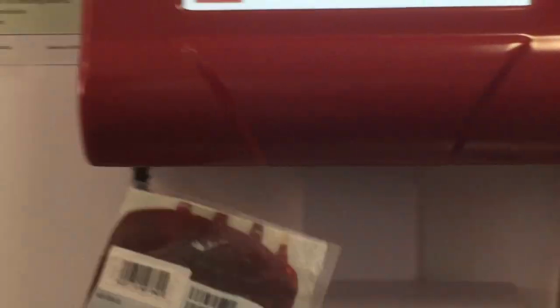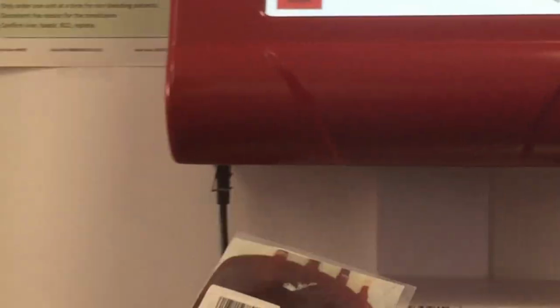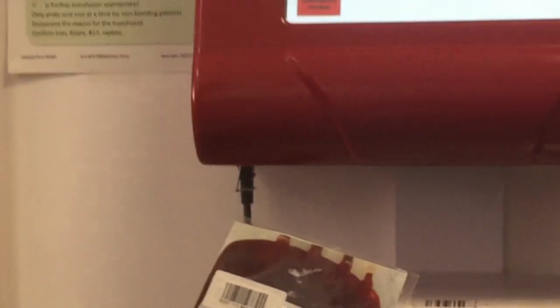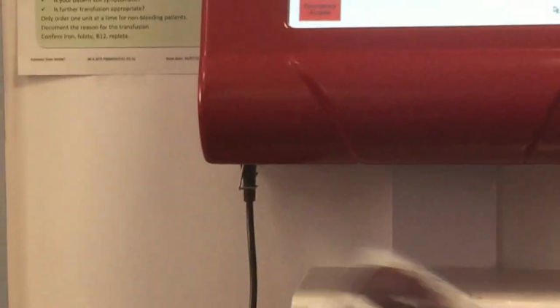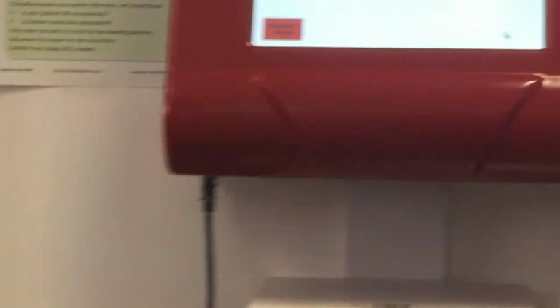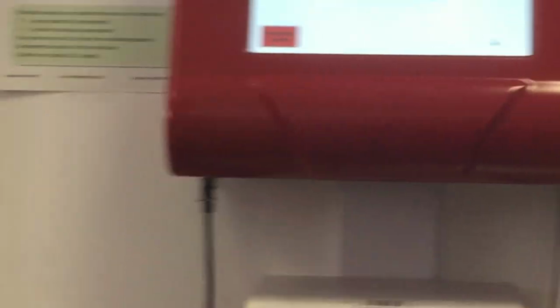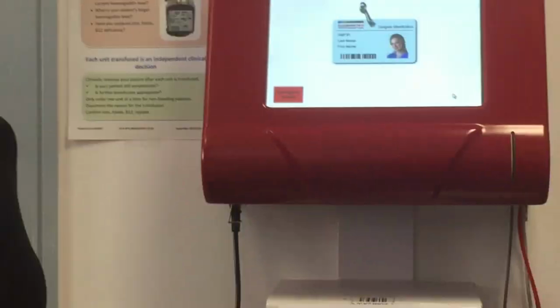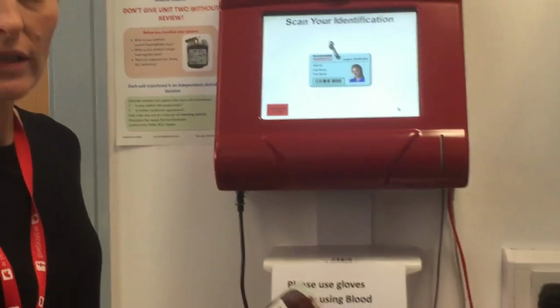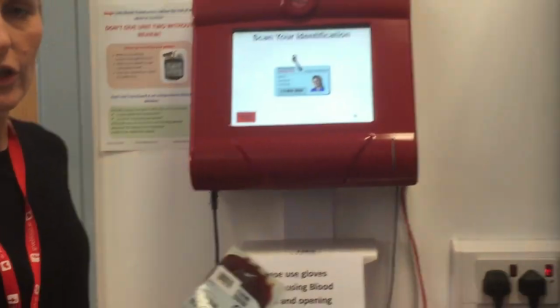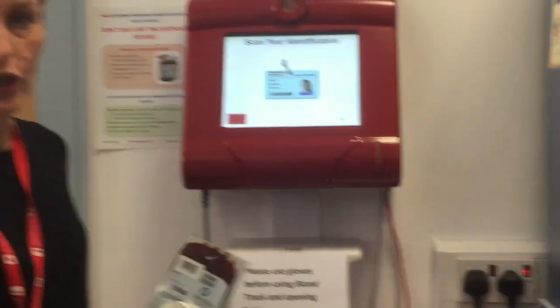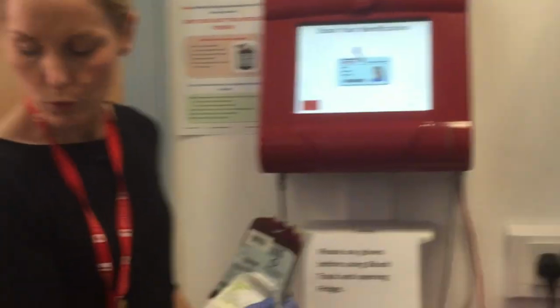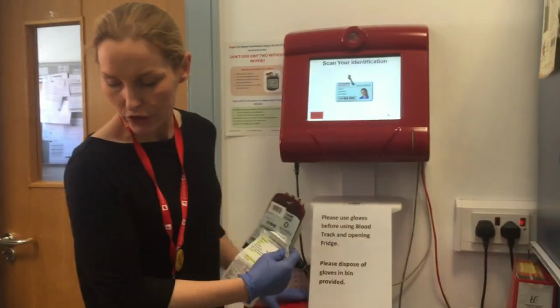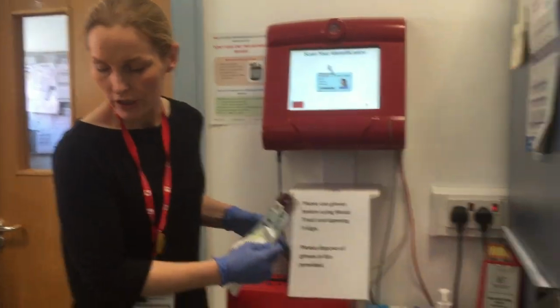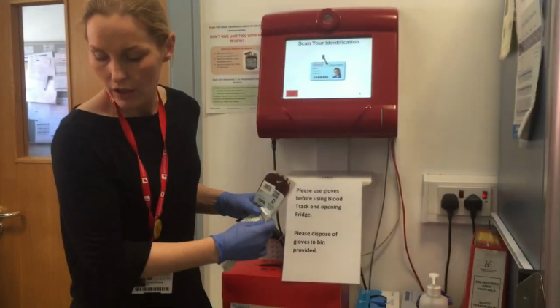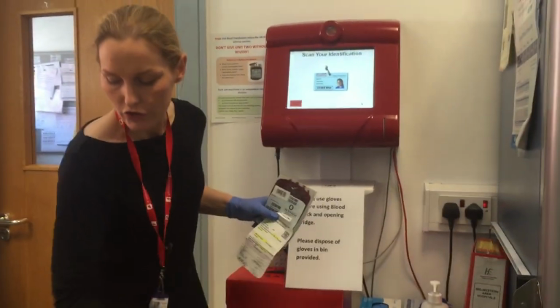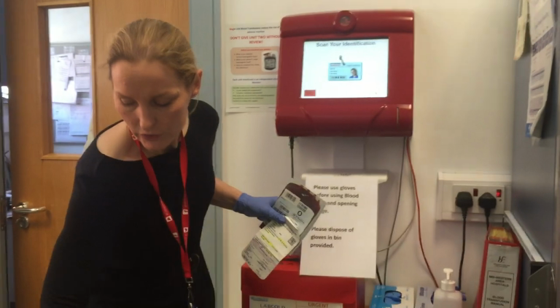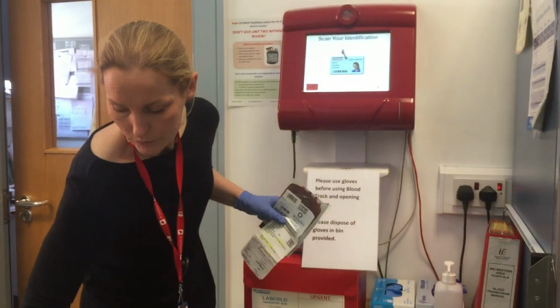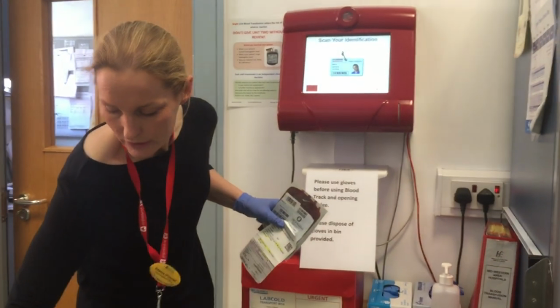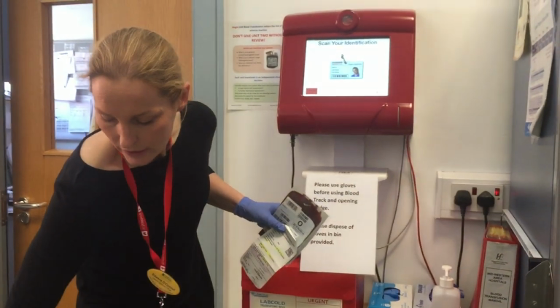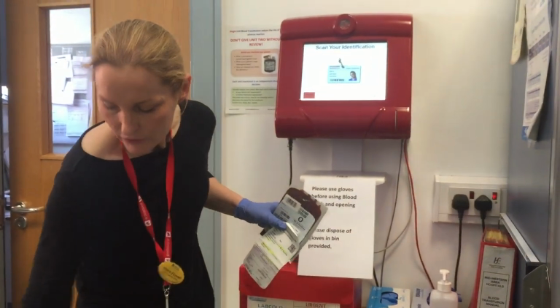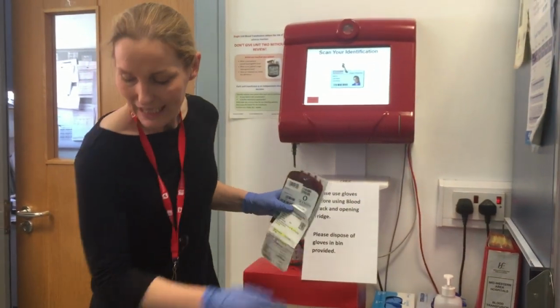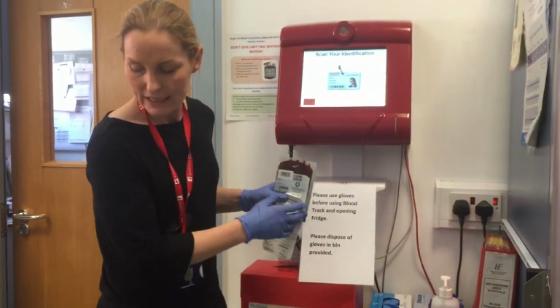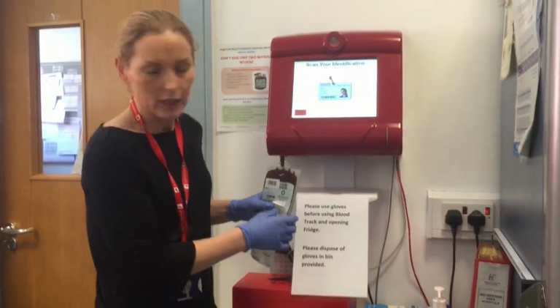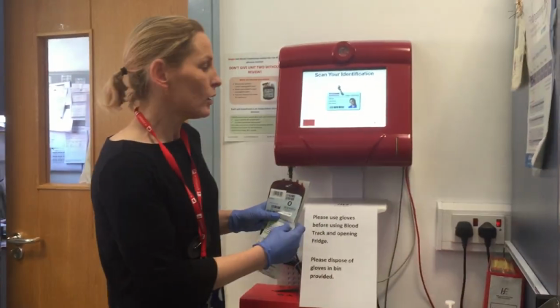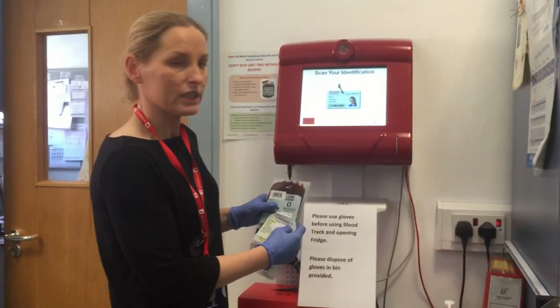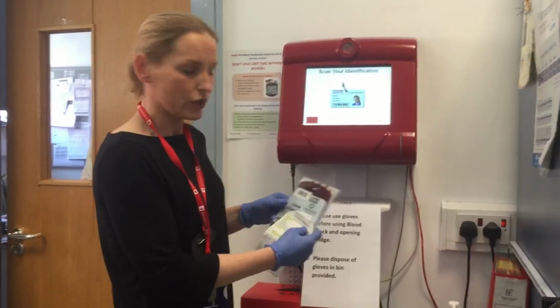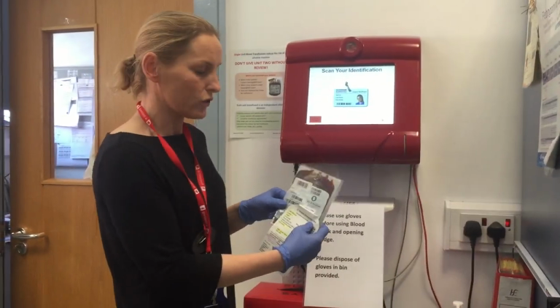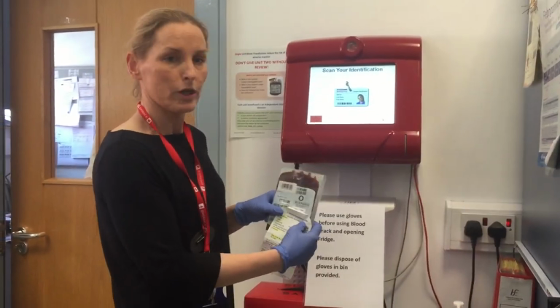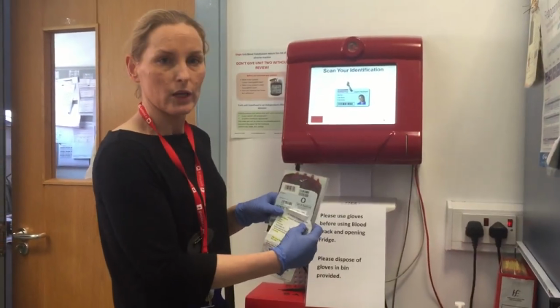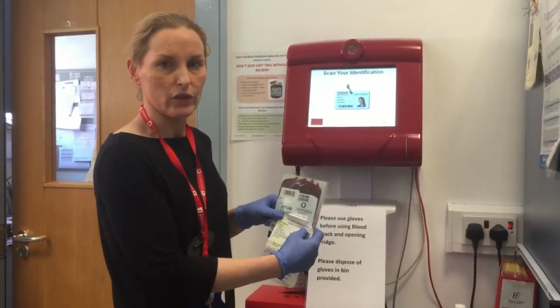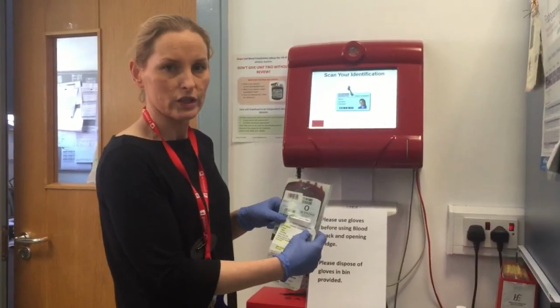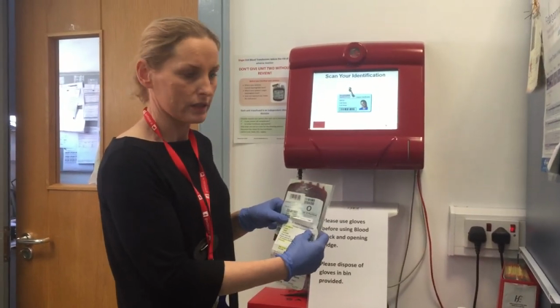Once satisfied, place the unit in your red box and return to the ward for transfusion. If there is any delay, please return the unit to blood bank within 30 minutes.